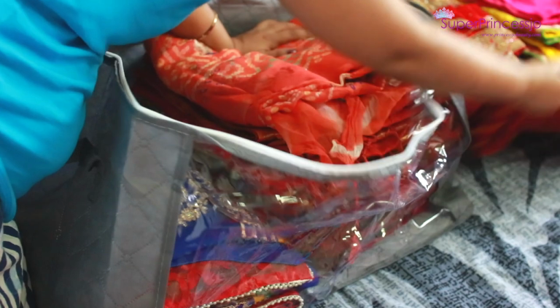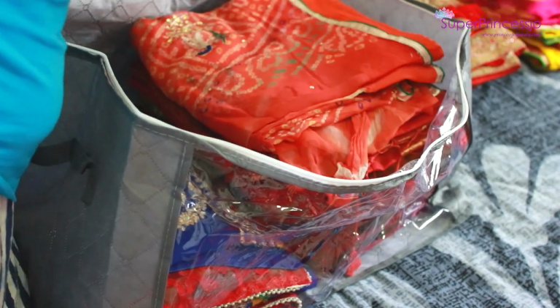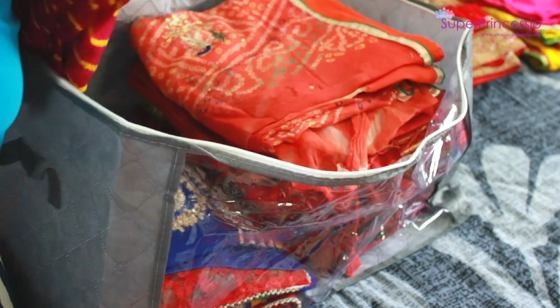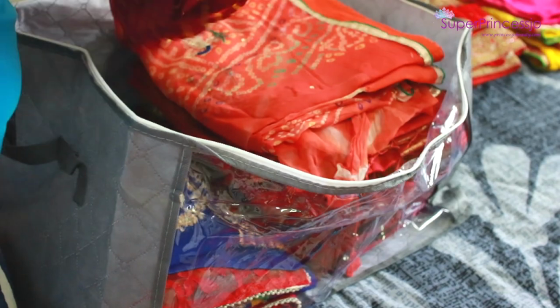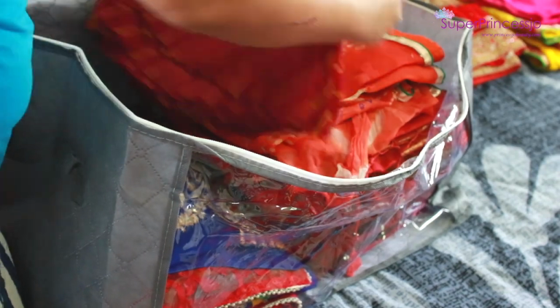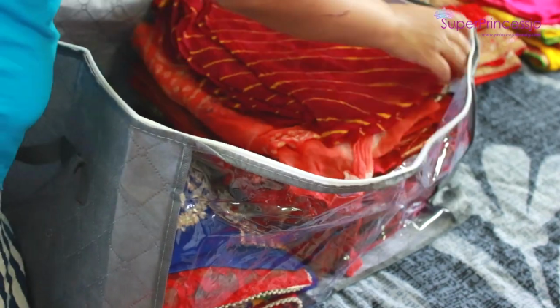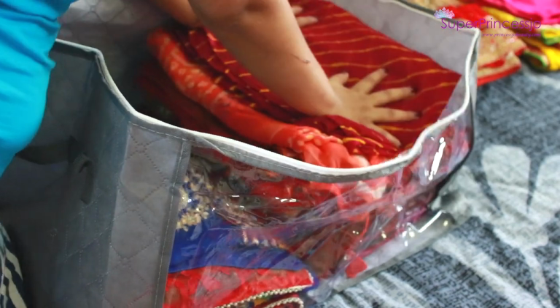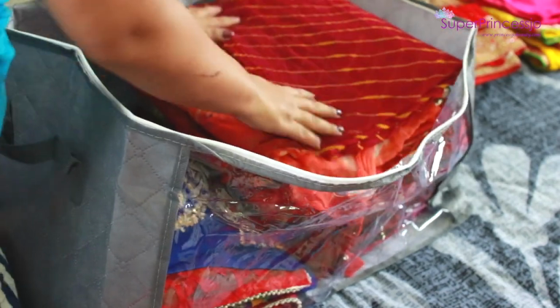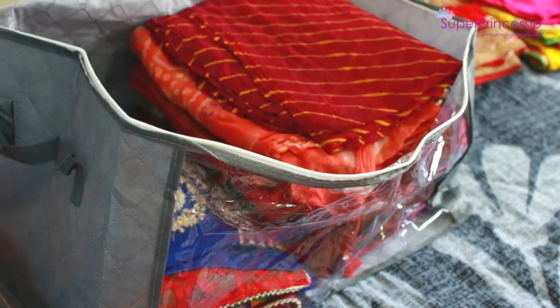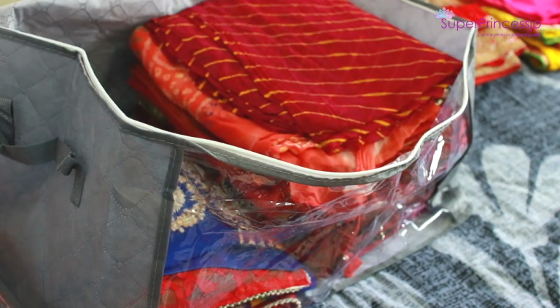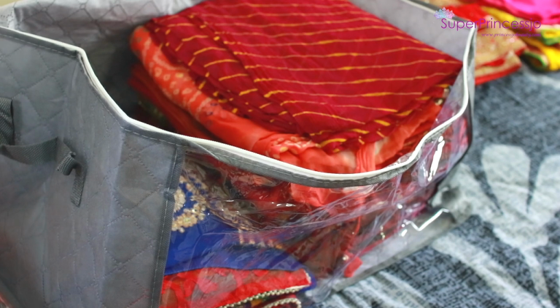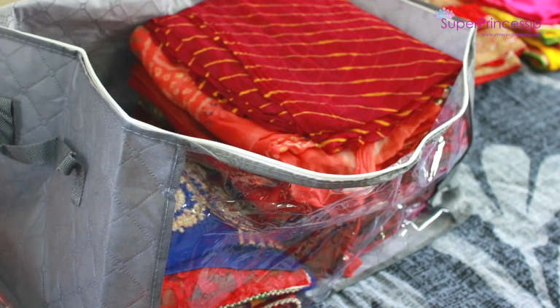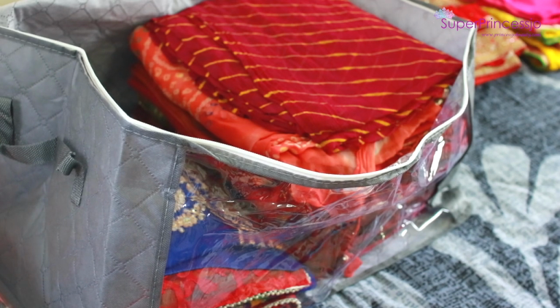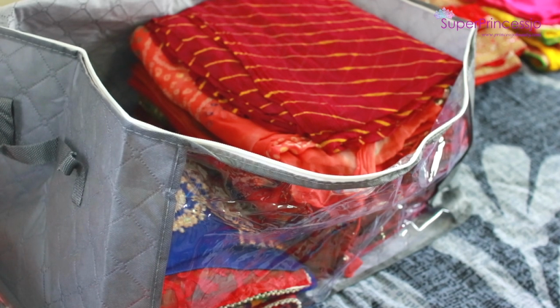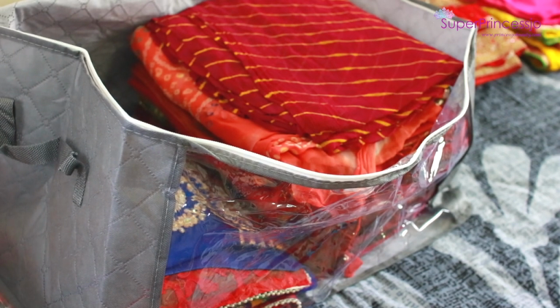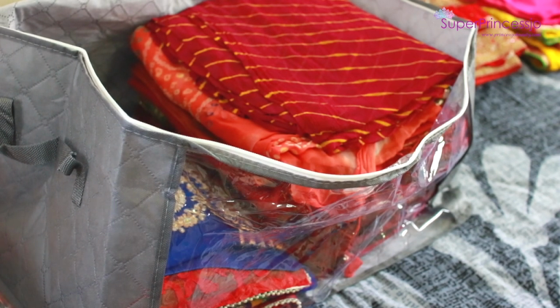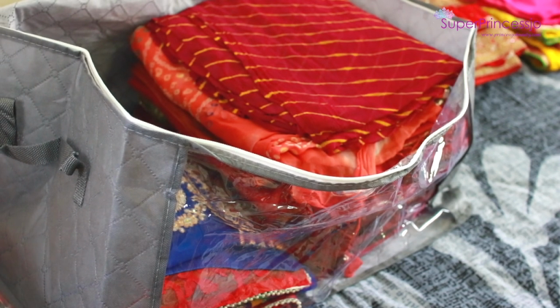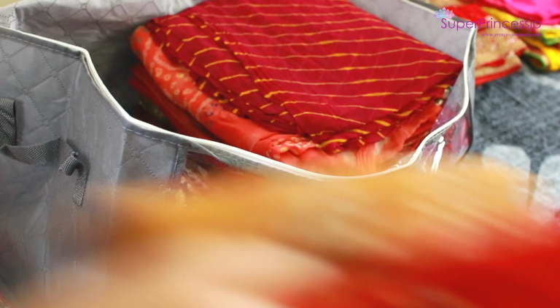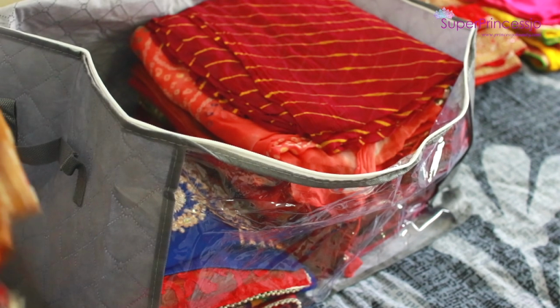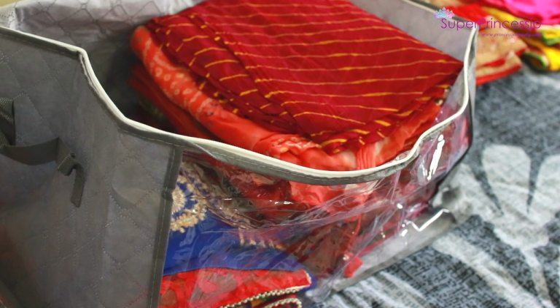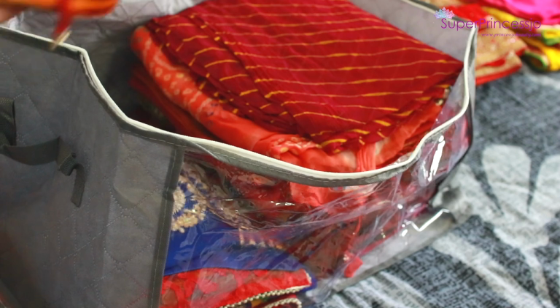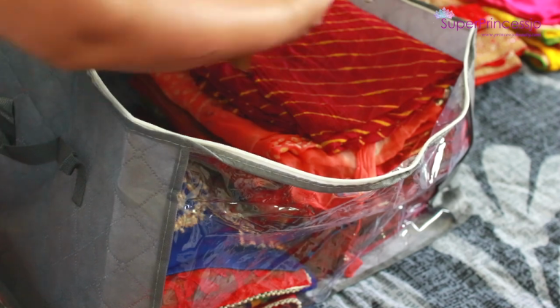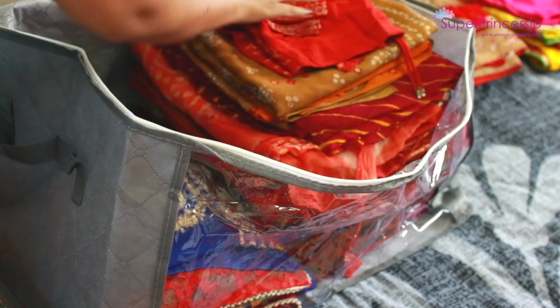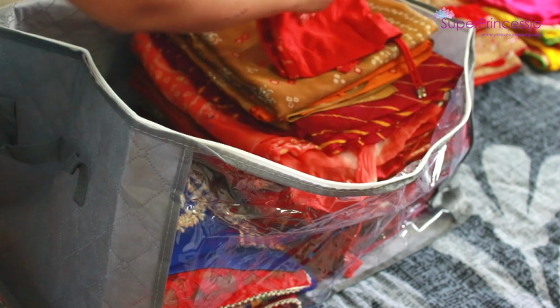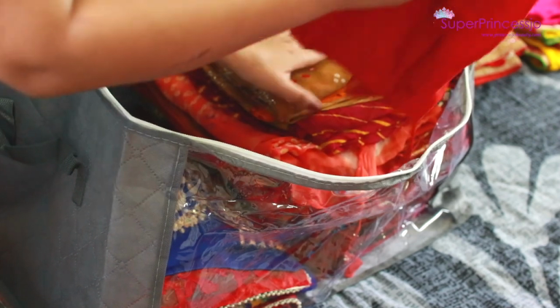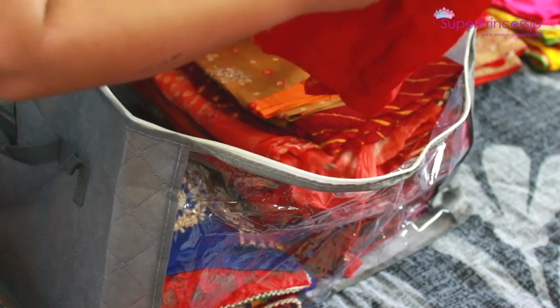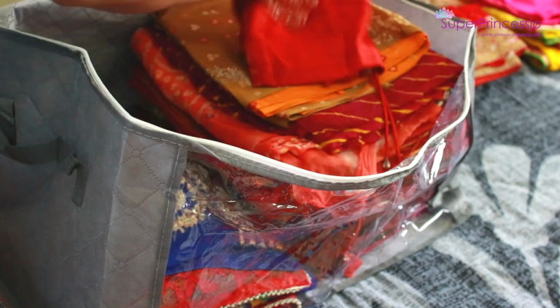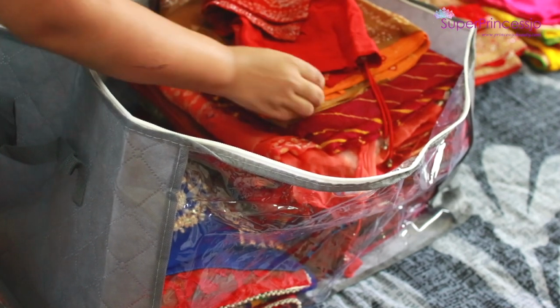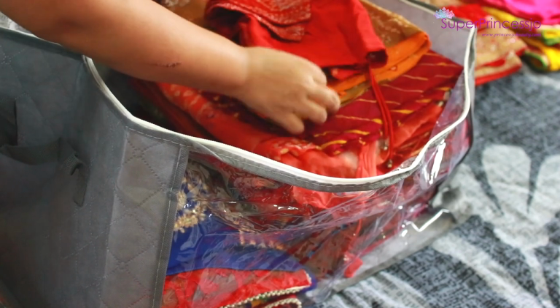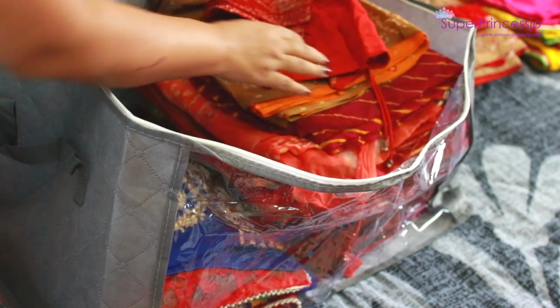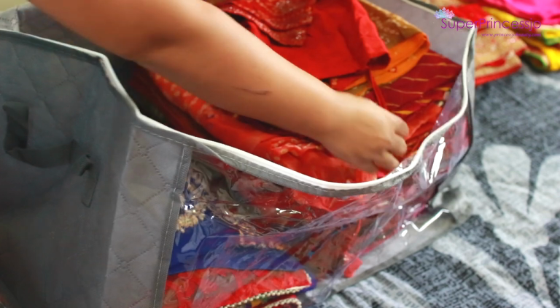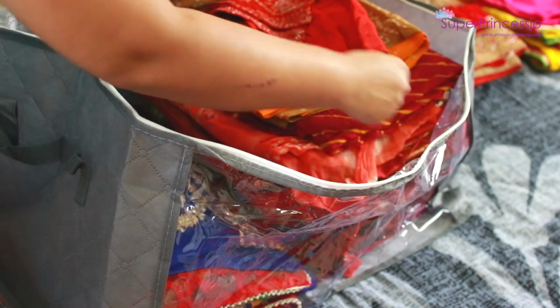The petticoats I'm not keeping in this collection because I multi-use one color petticoat under many sarees. I have a separate petticoat collection which I will show in an upcoming video.